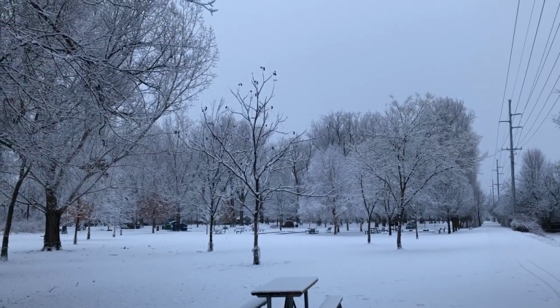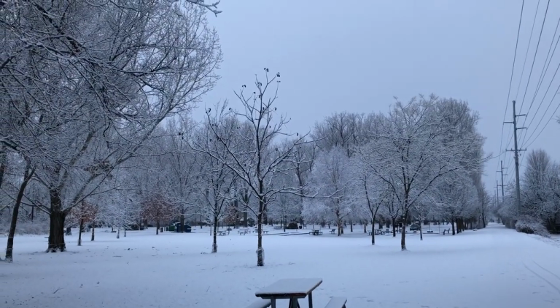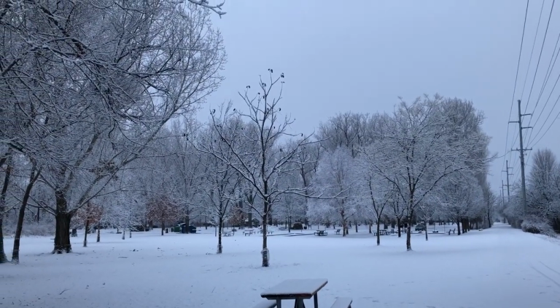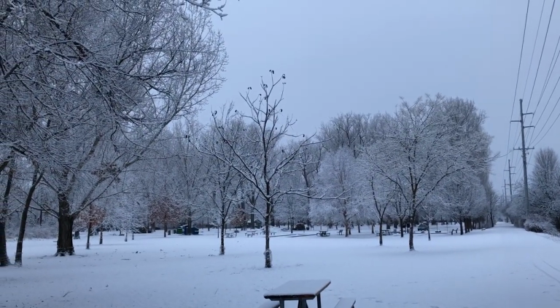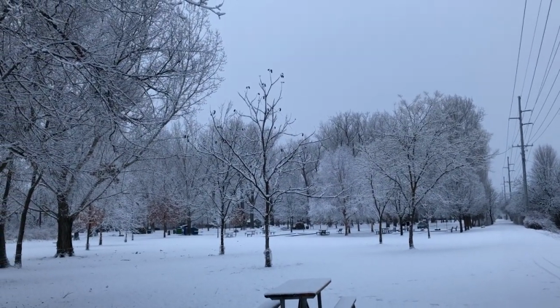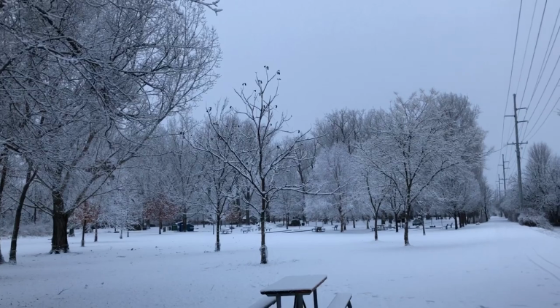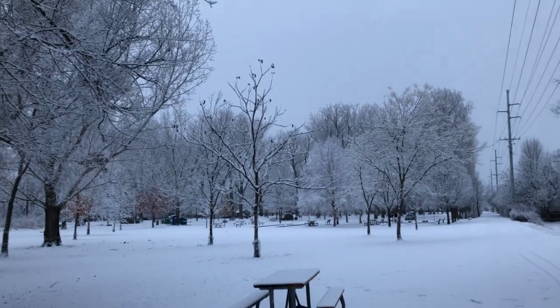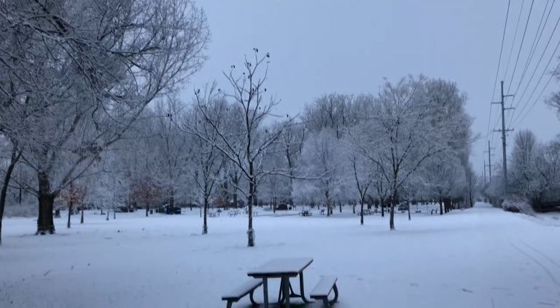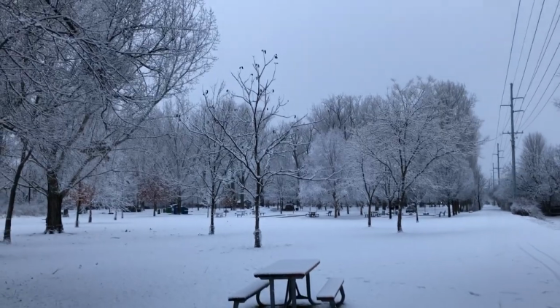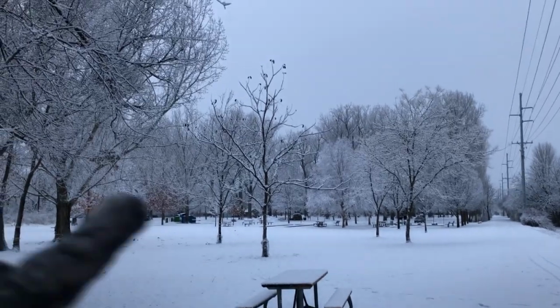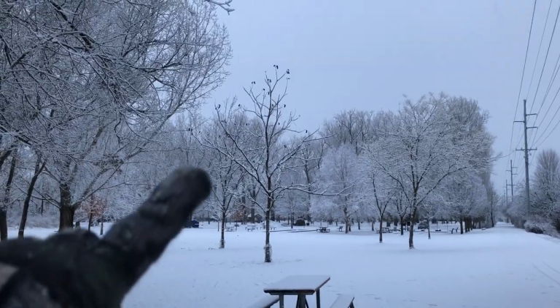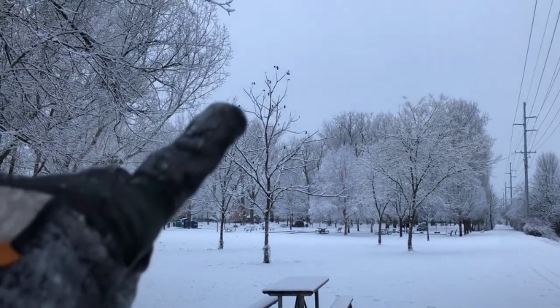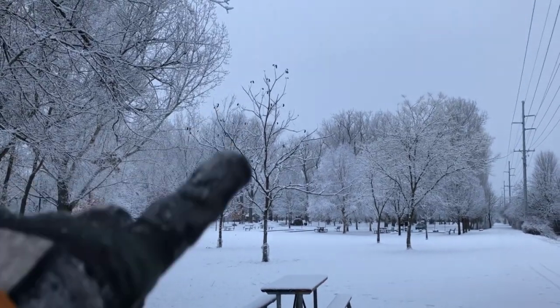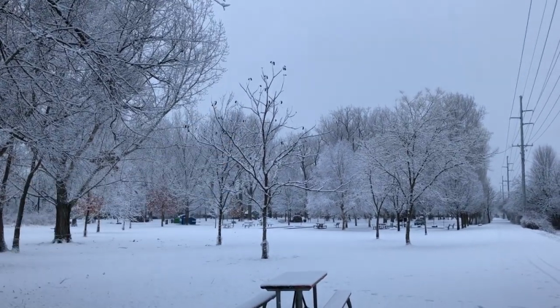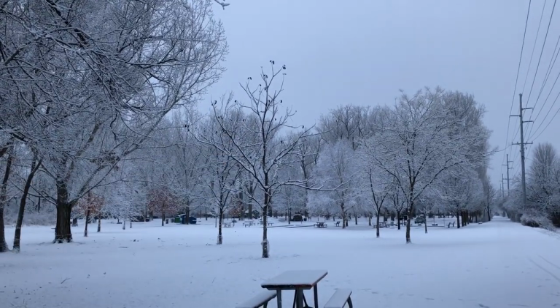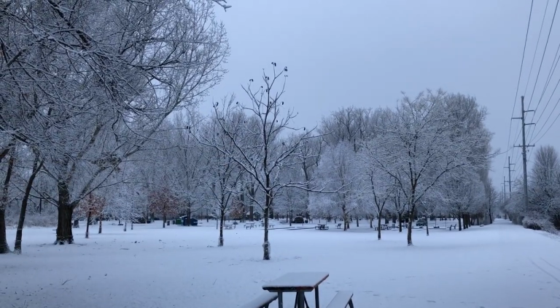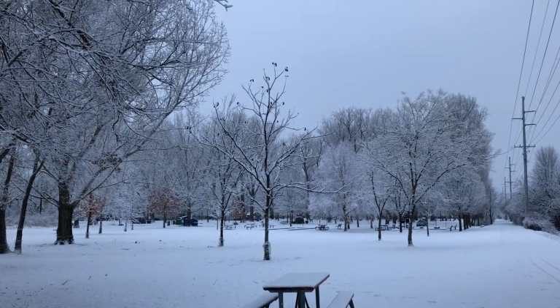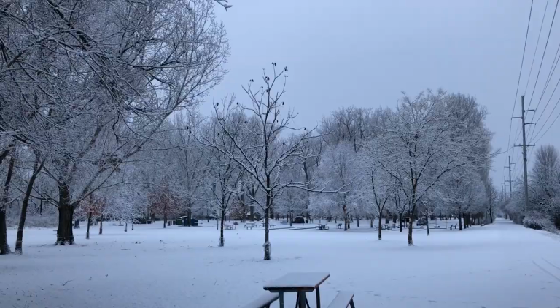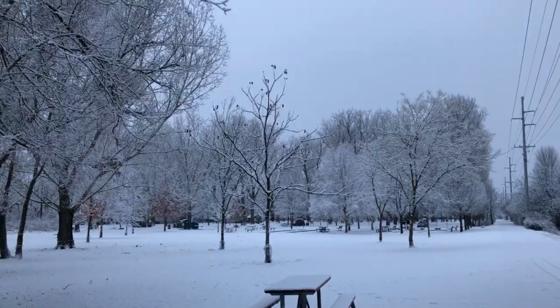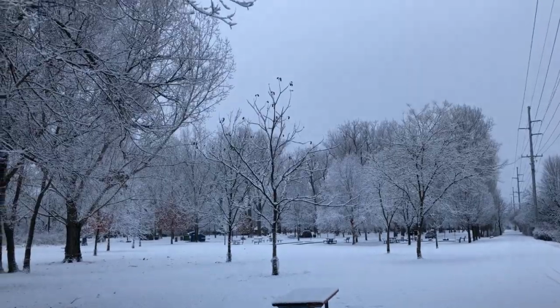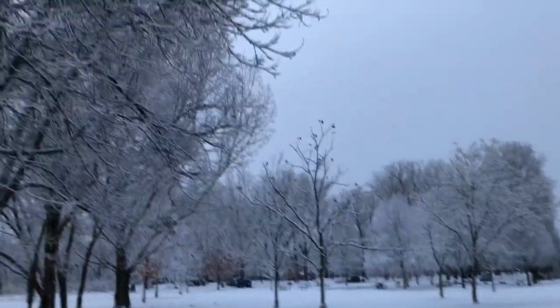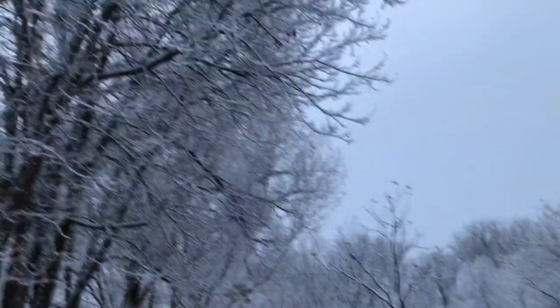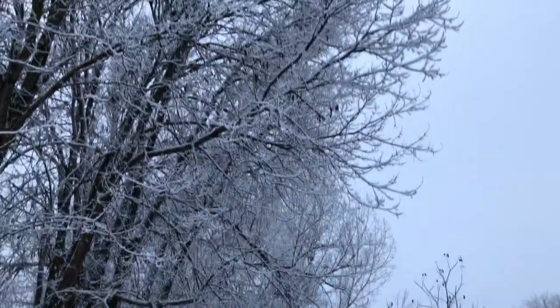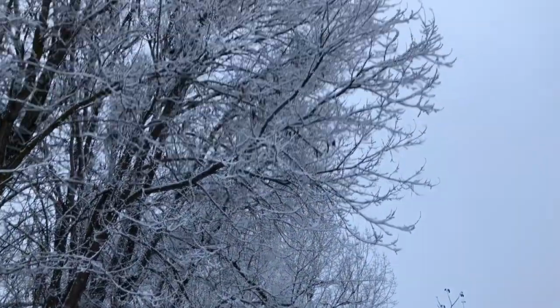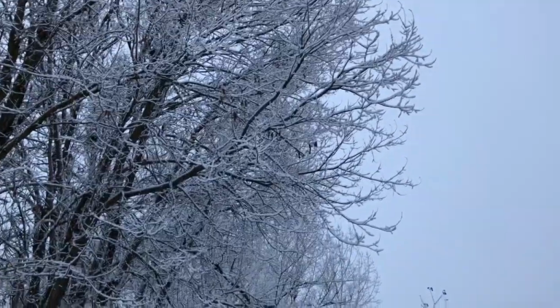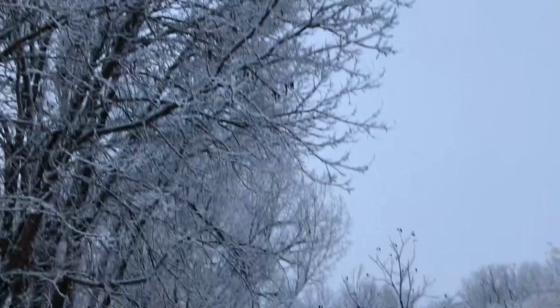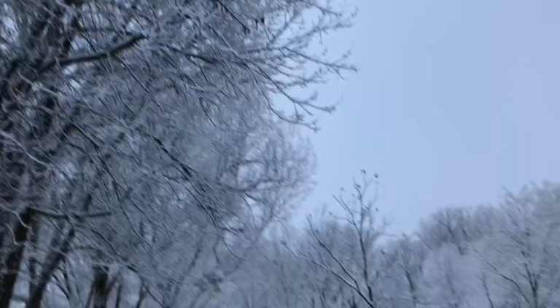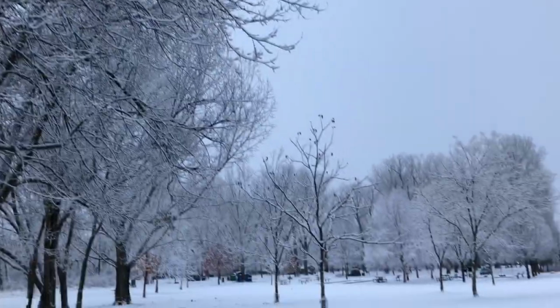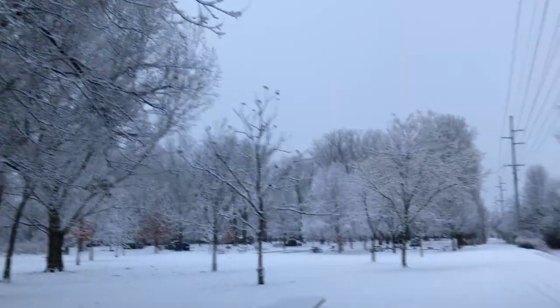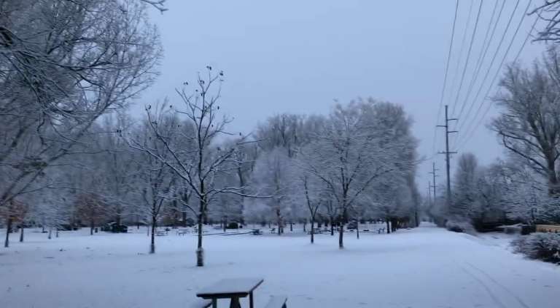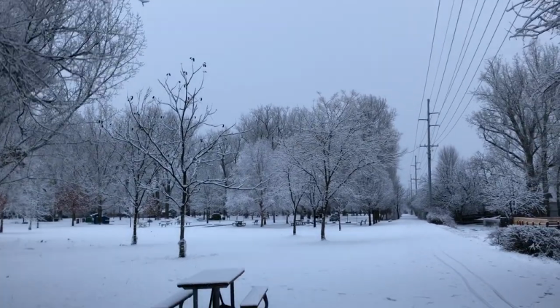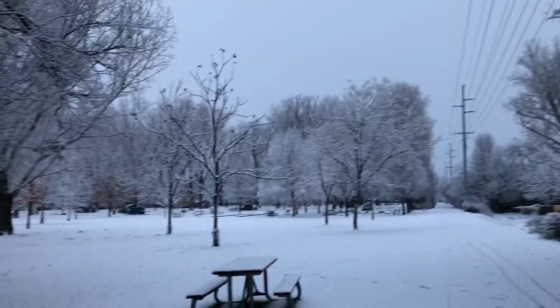Here is another view. Right here in the center is the Kentucky coffee tree. You can see that it's surrounded by a bunch of other trees.